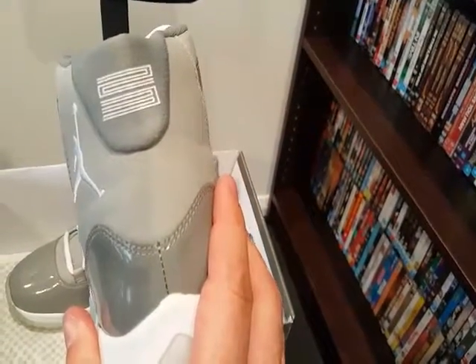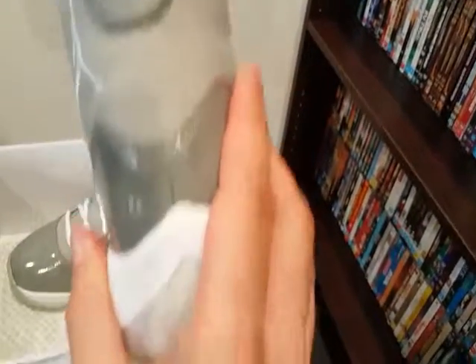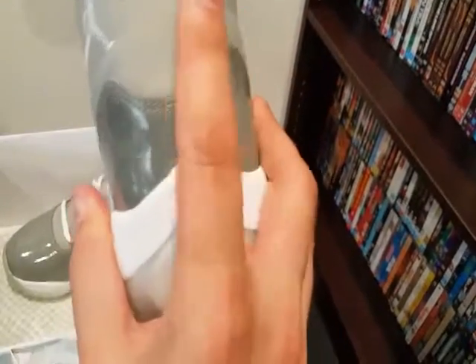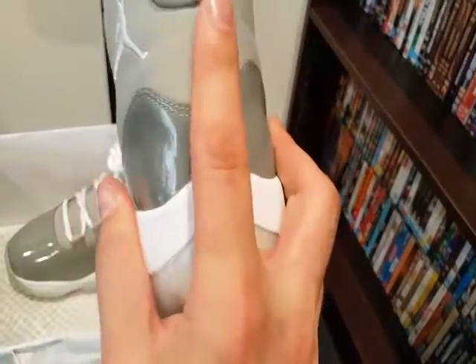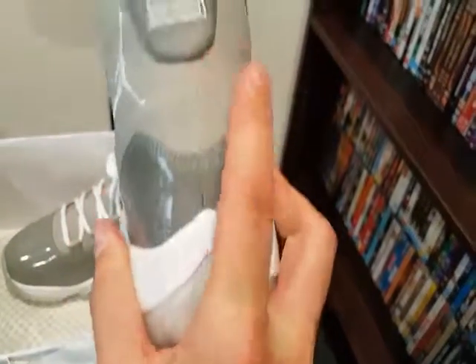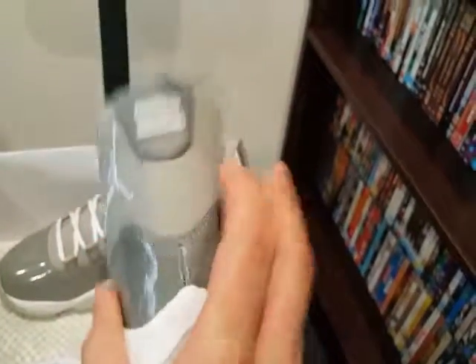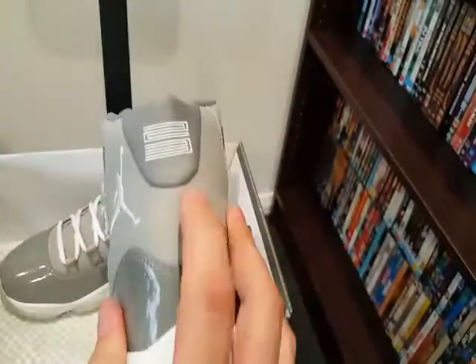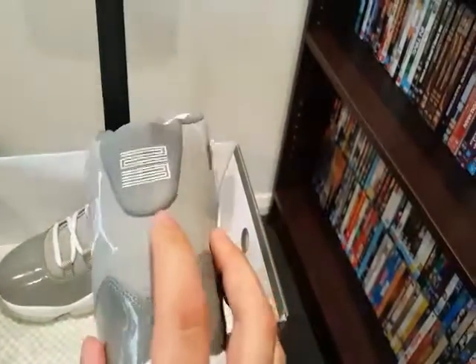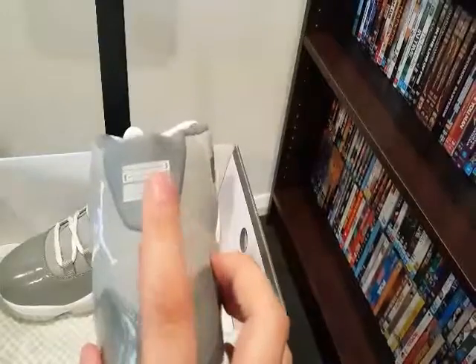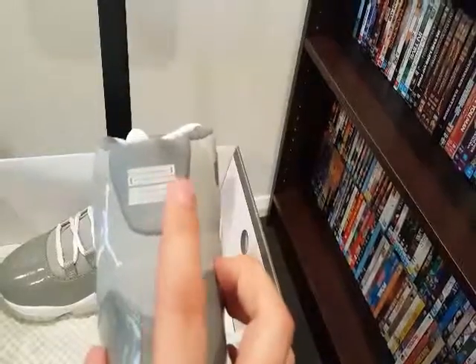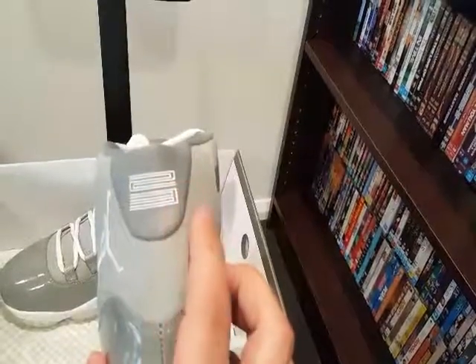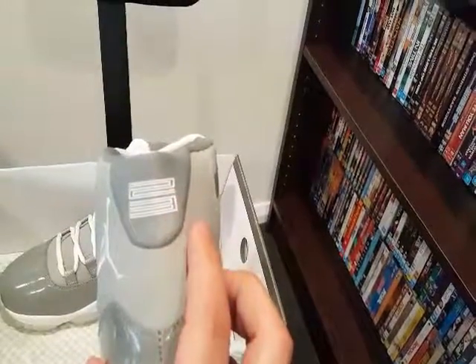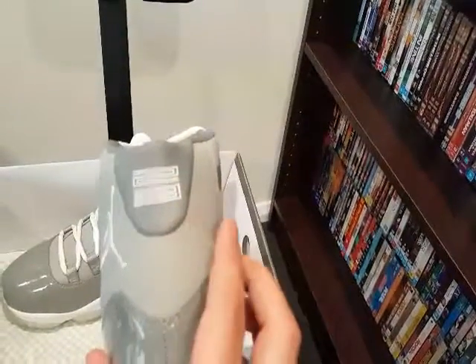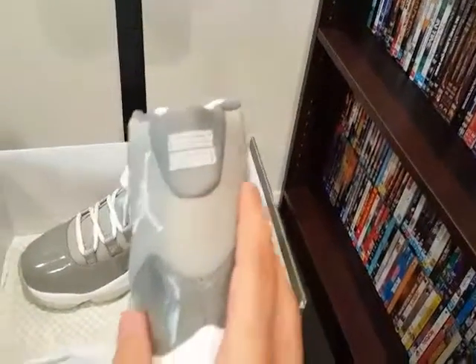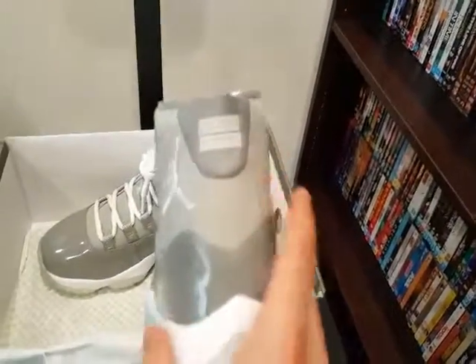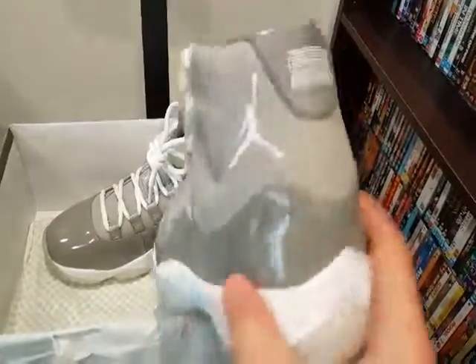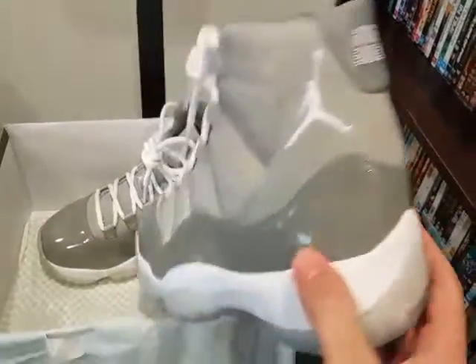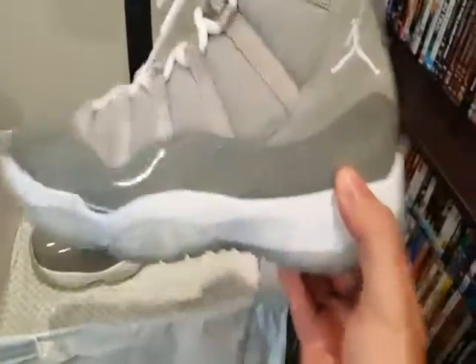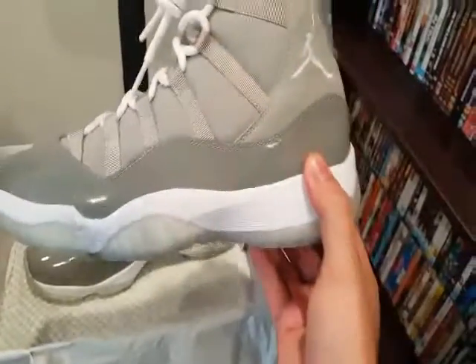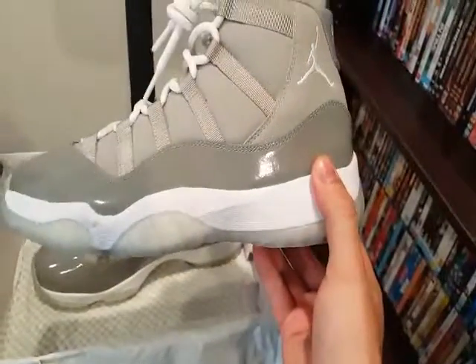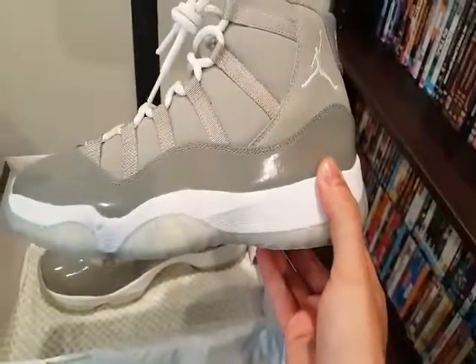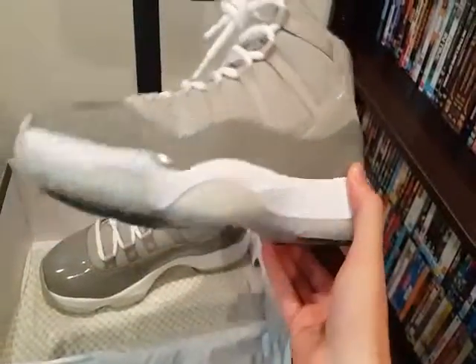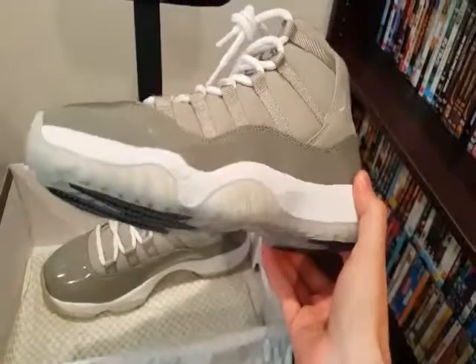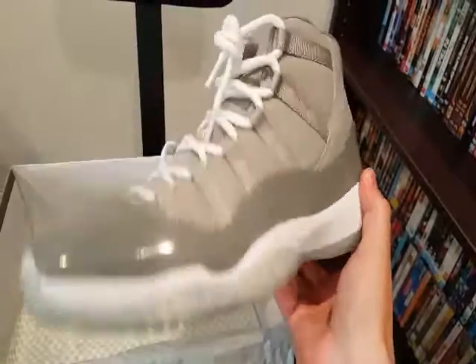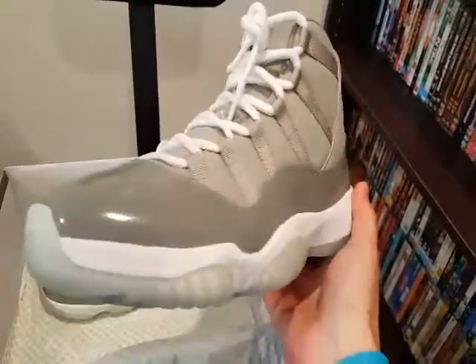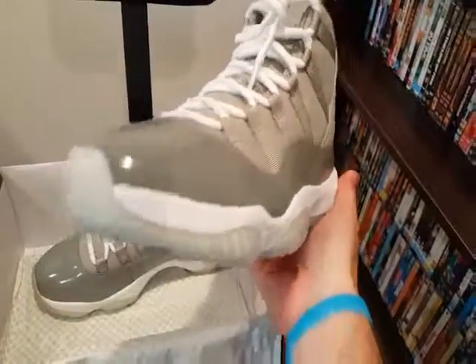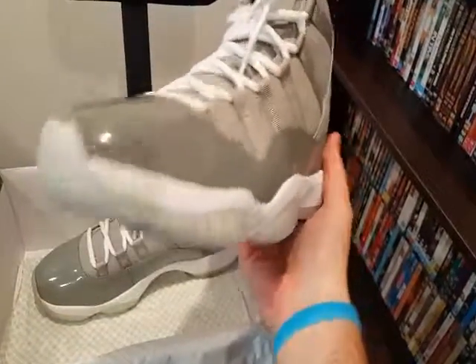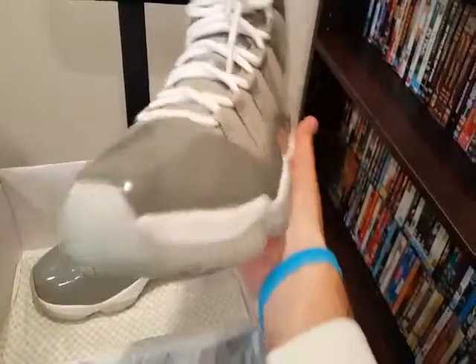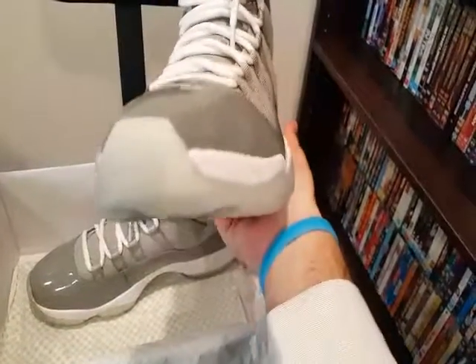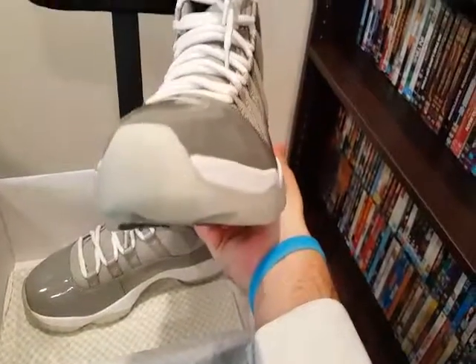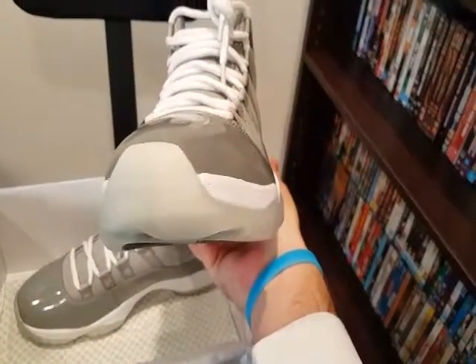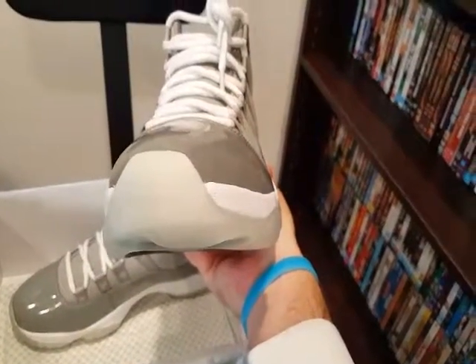I have worn these, so the 23 is probably stretched a little bit, but they are perfect. Fantastic quality — the milky toe.